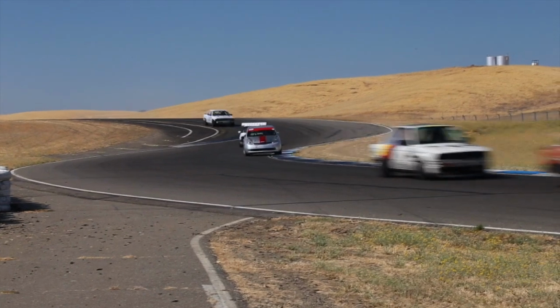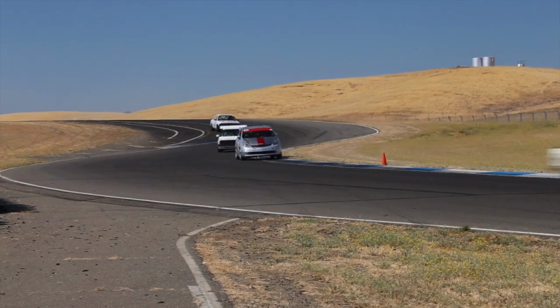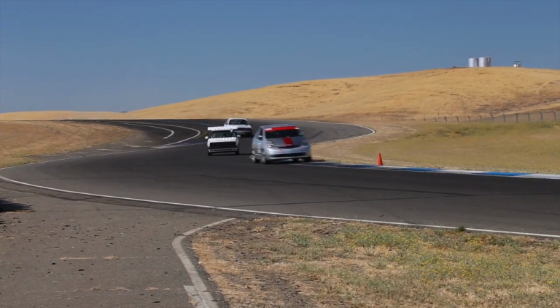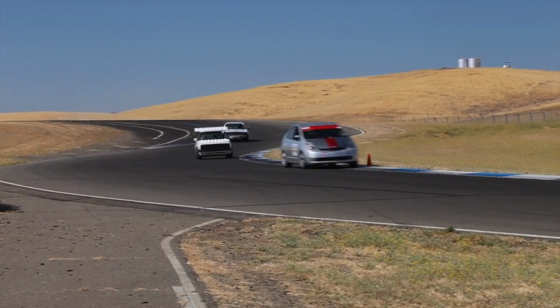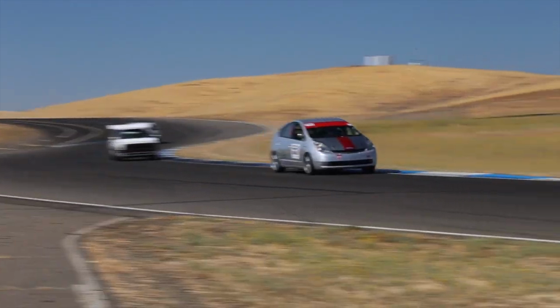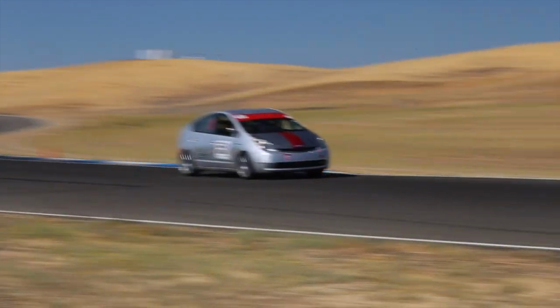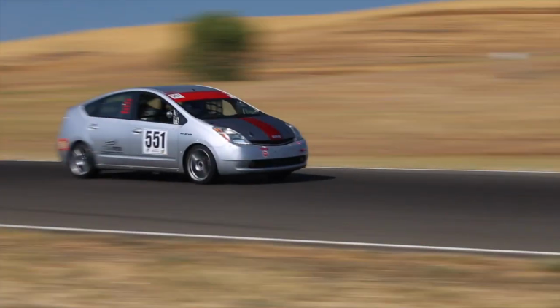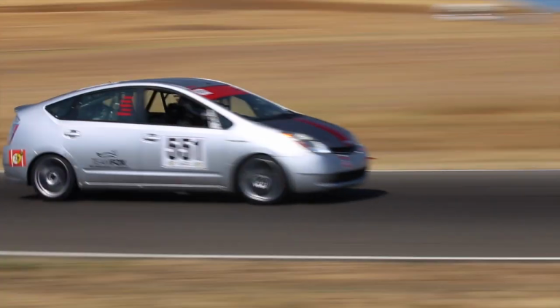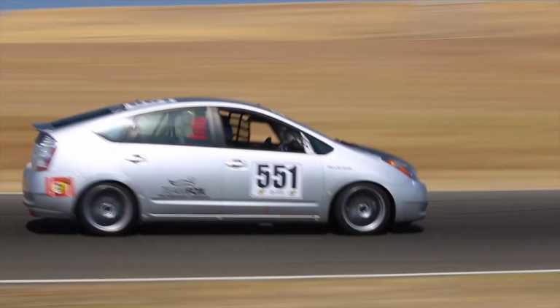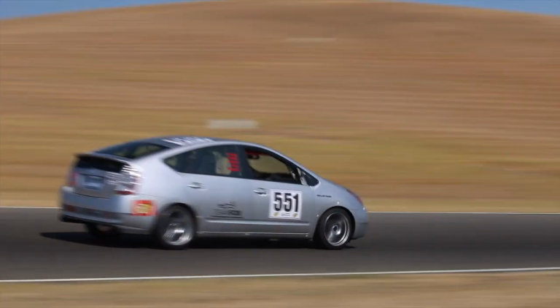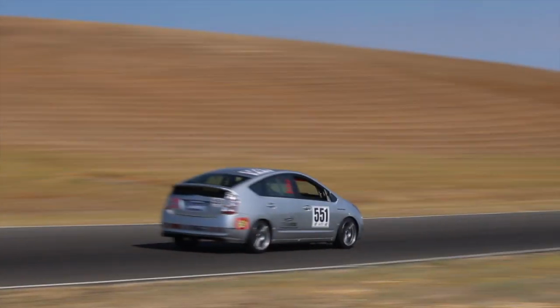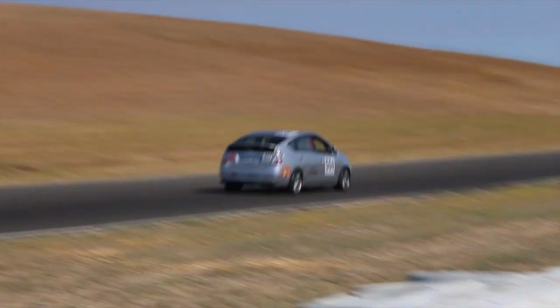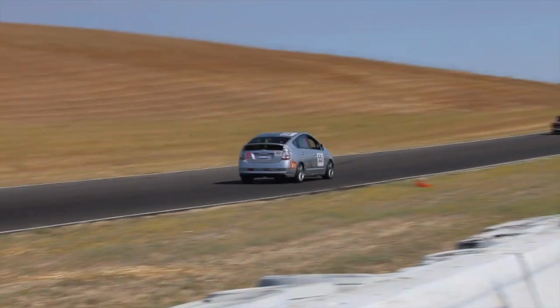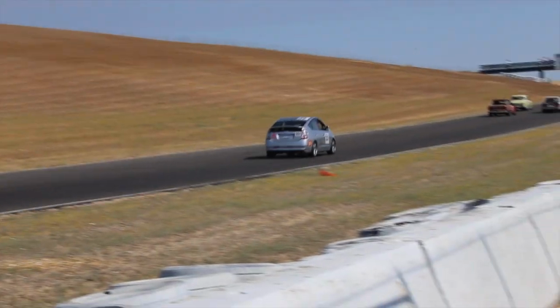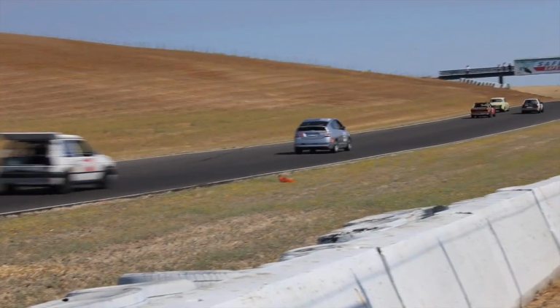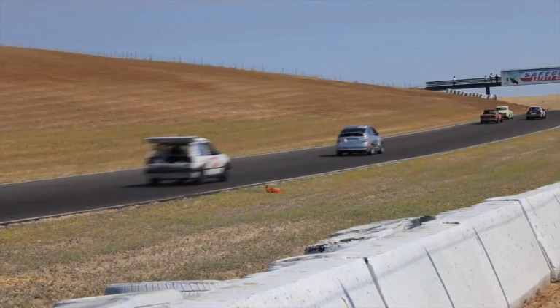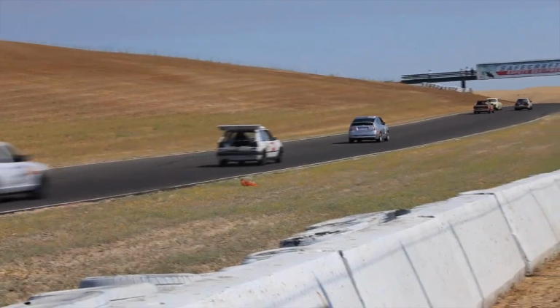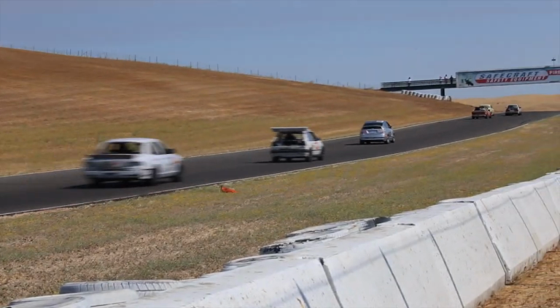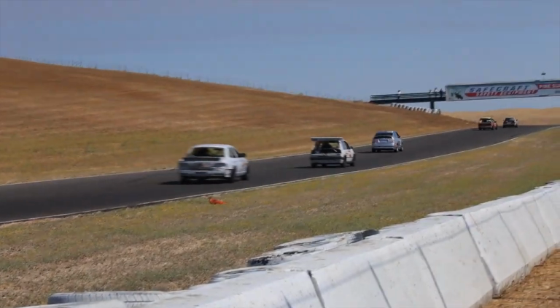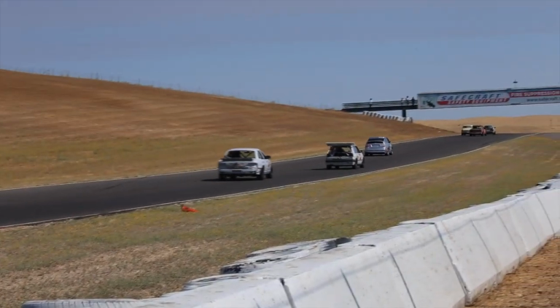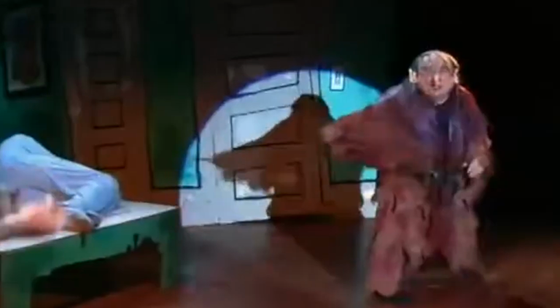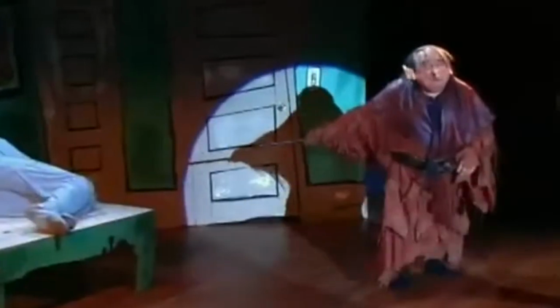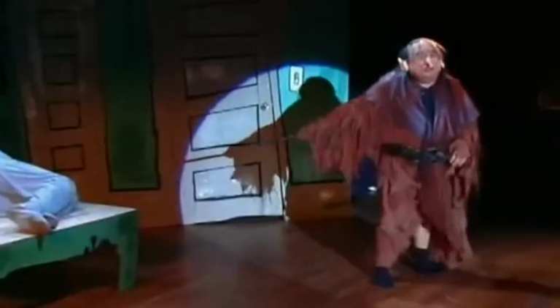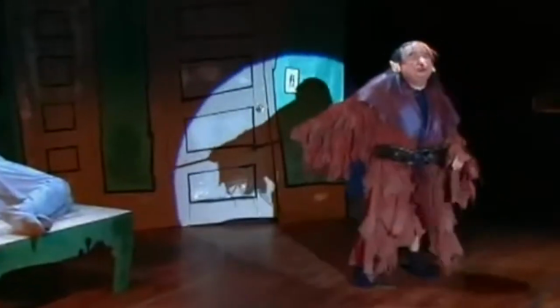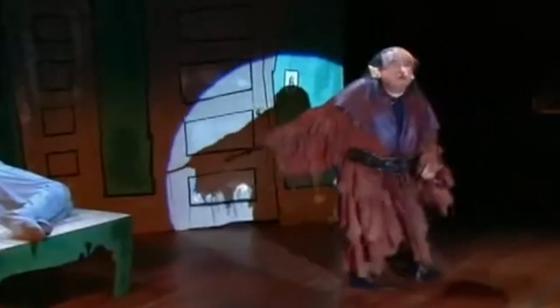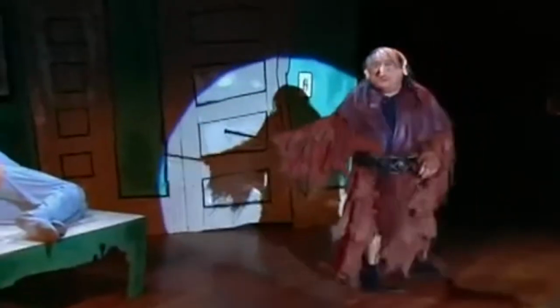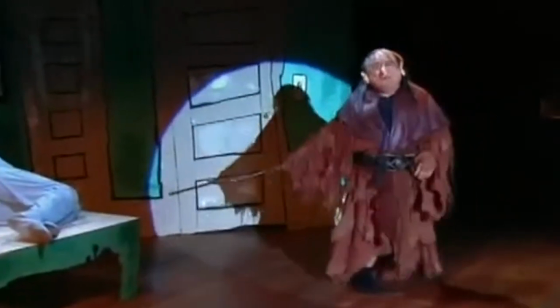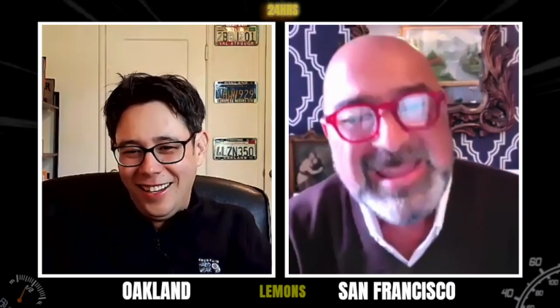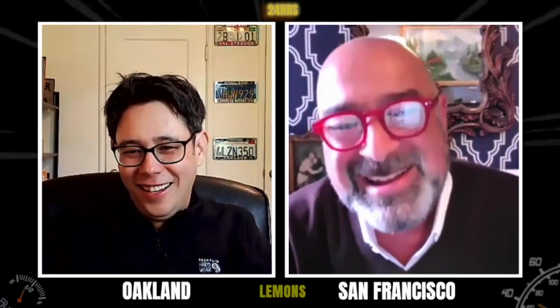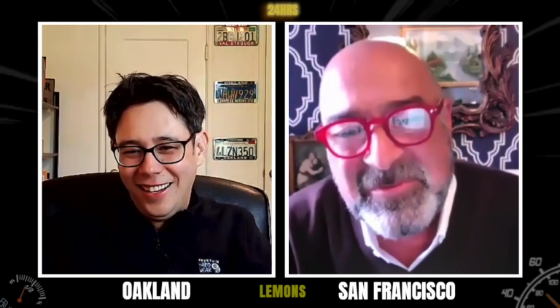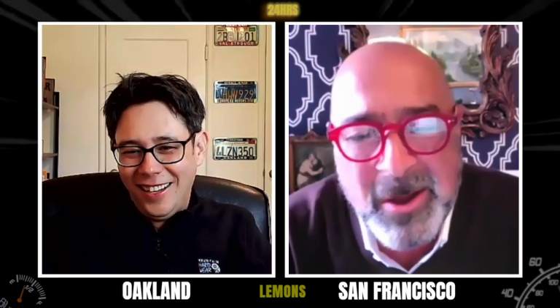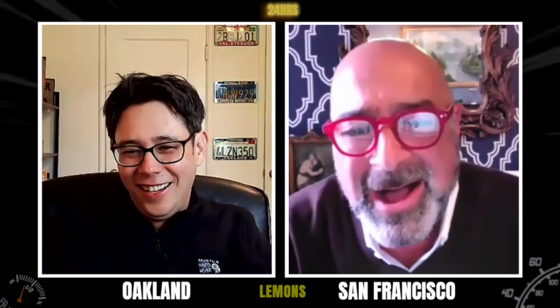So when this 2007 Prius Touring Edition showed up and the internet was full of trolly butthurt — you've got to pay the troll toll to get in — we could not figure out why.